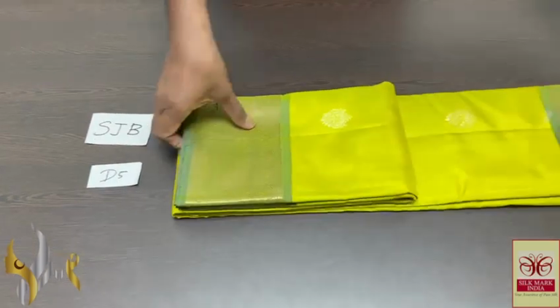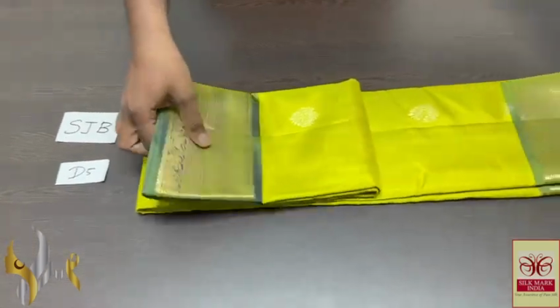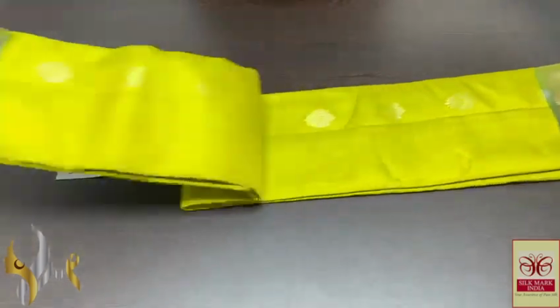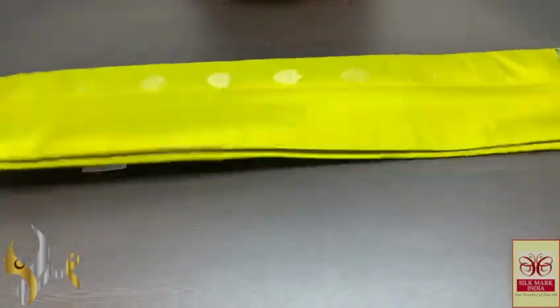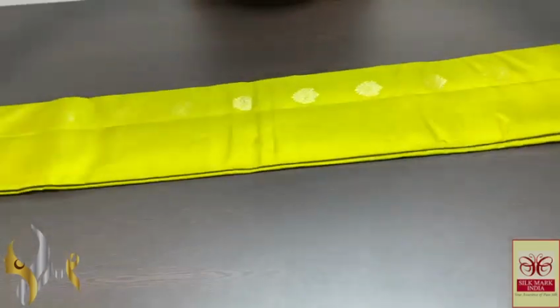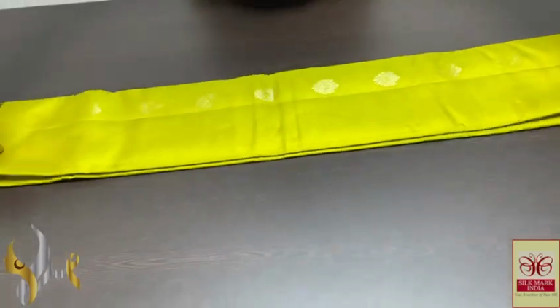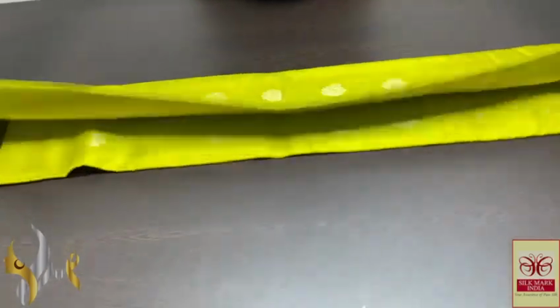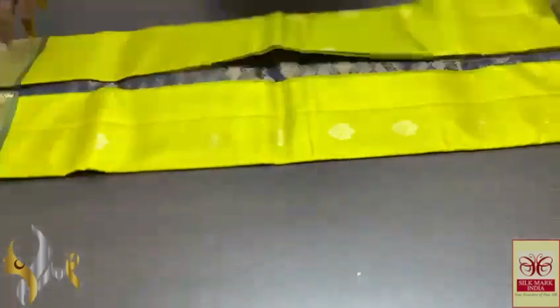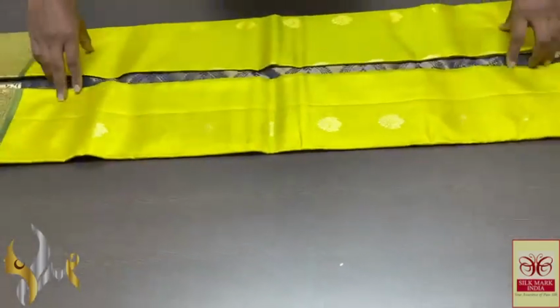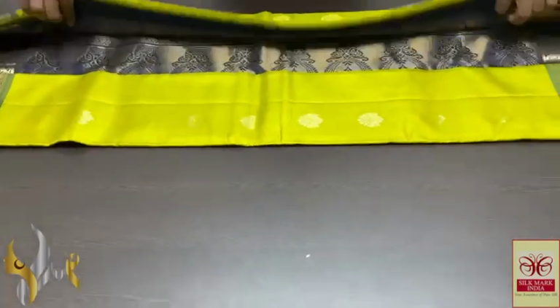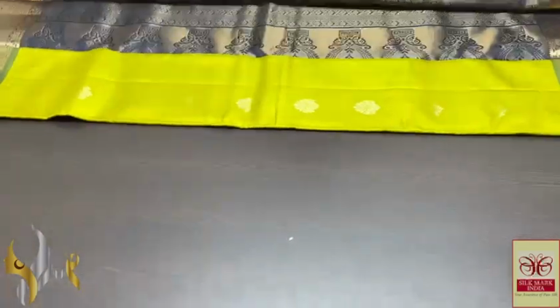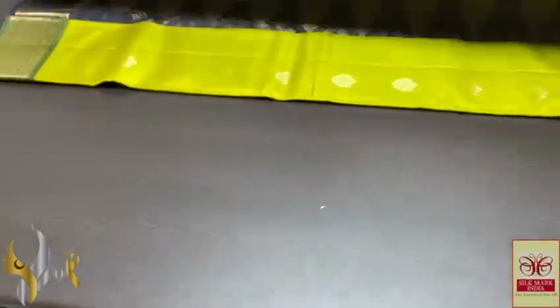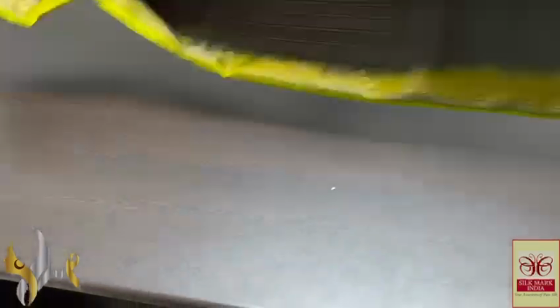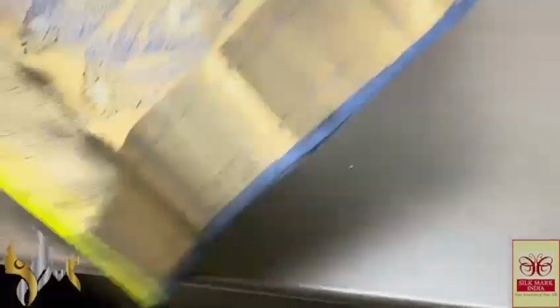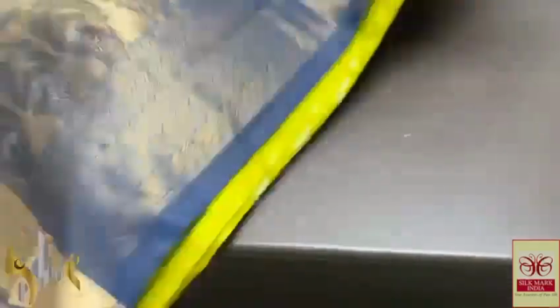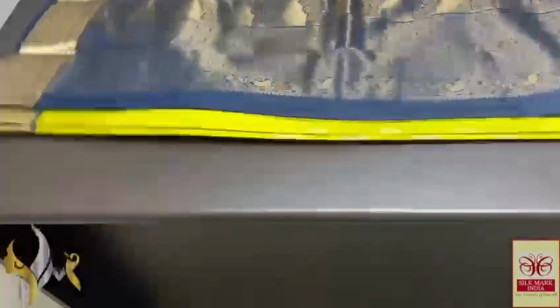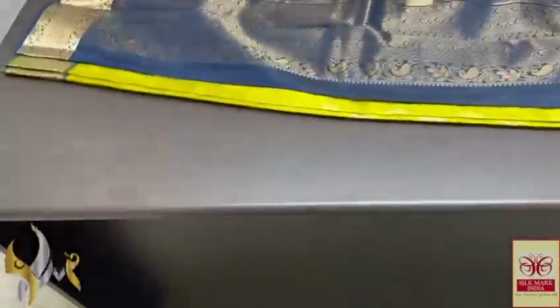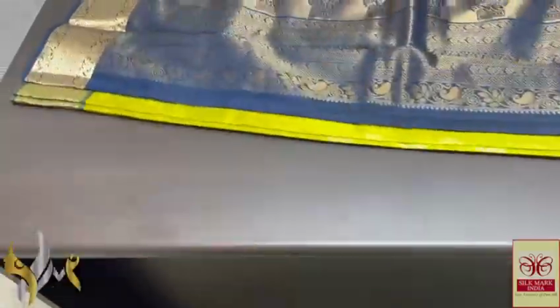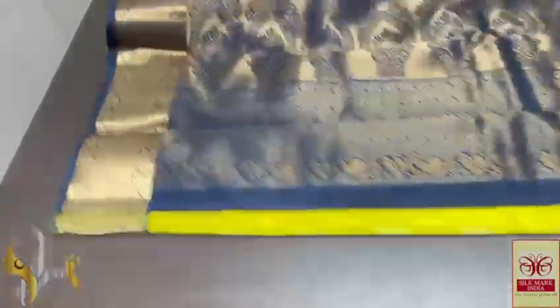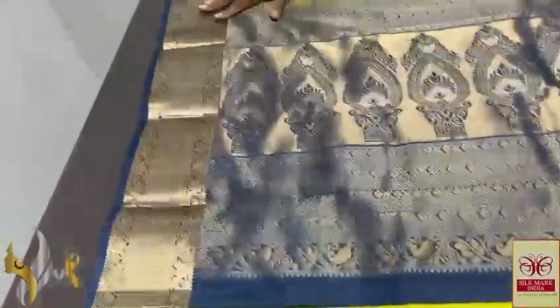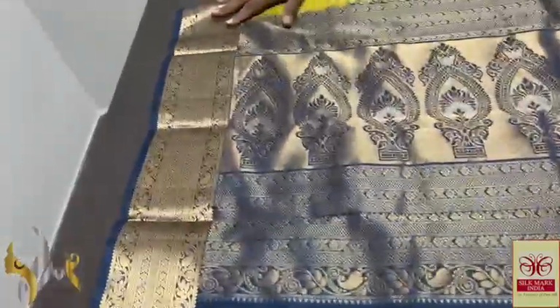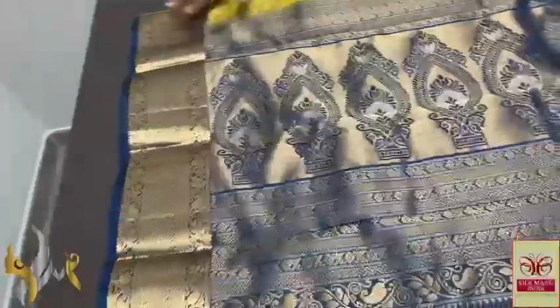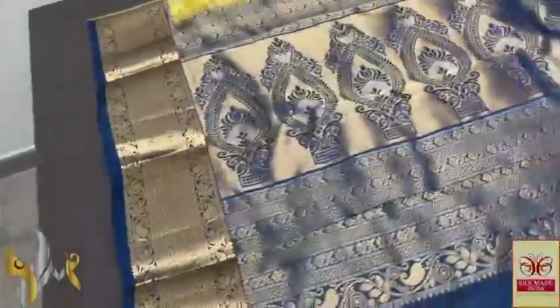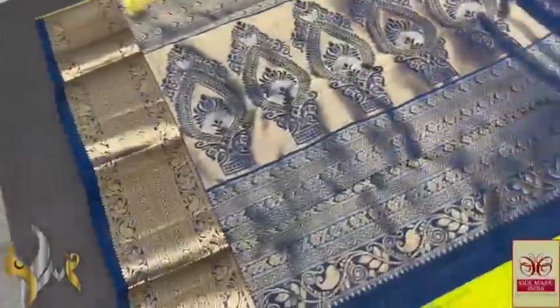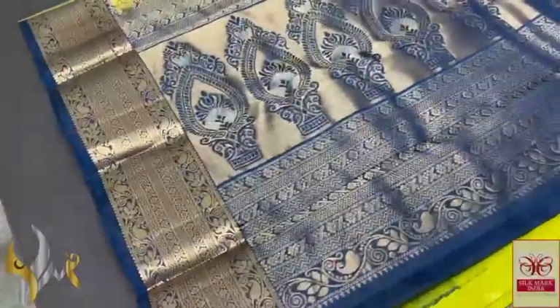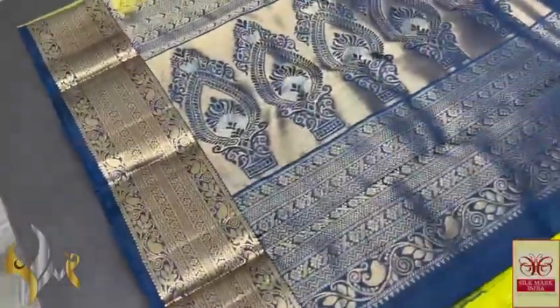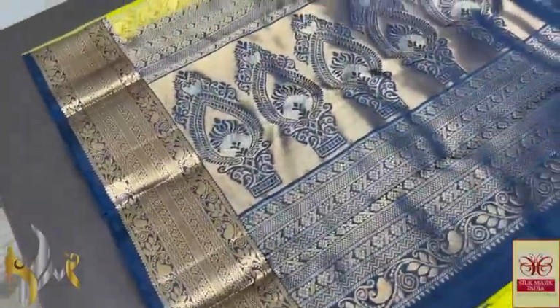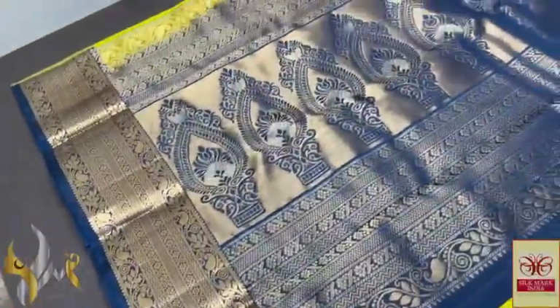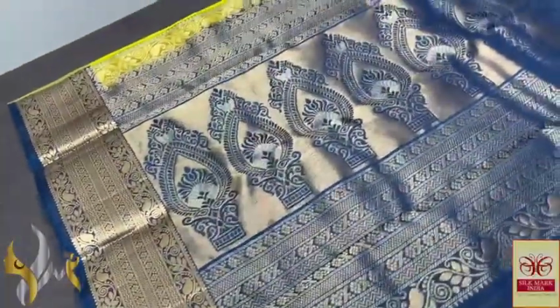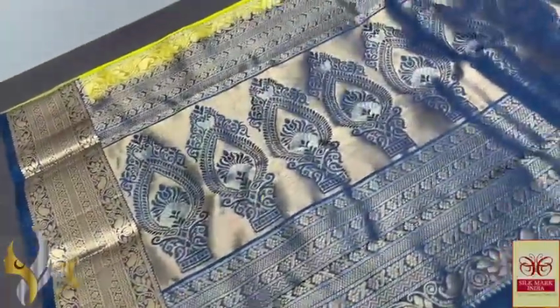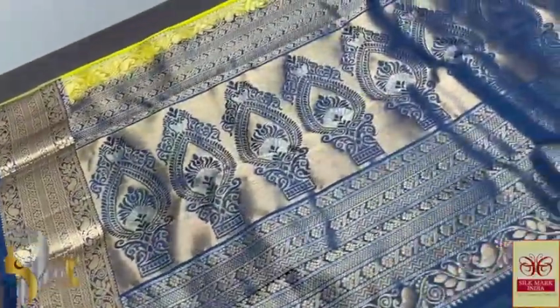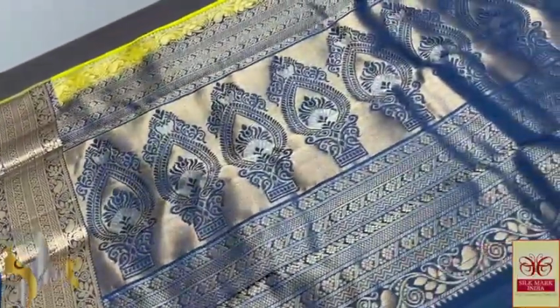Pure Kanchipuram soft silk sari, double vartu, a very beautiful jacquard border collection — a beautiful and very different combination of colours, an exclusive collection.